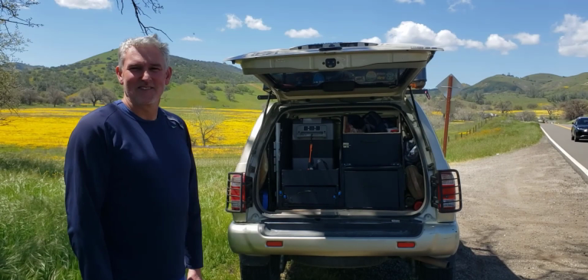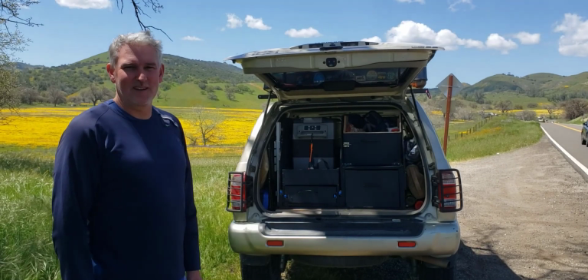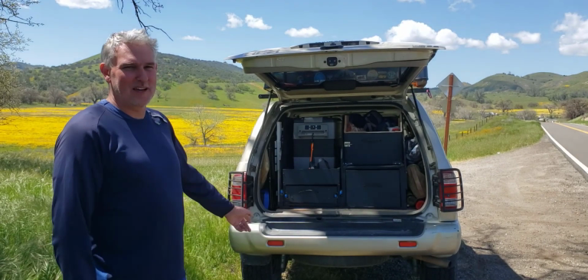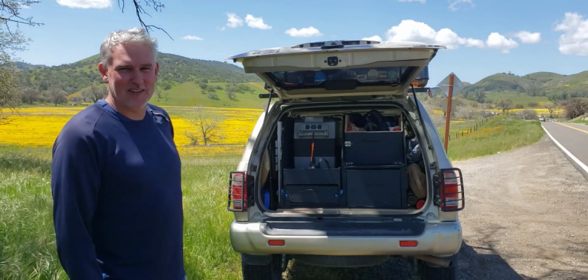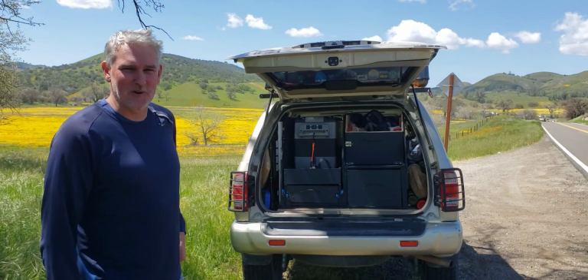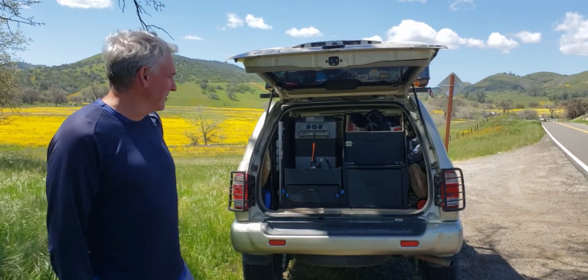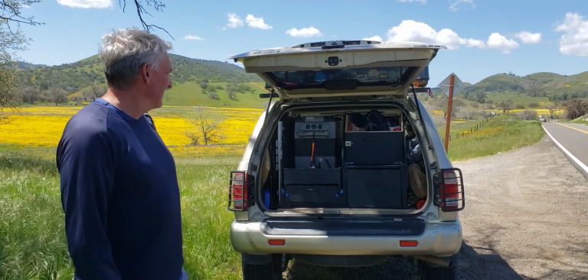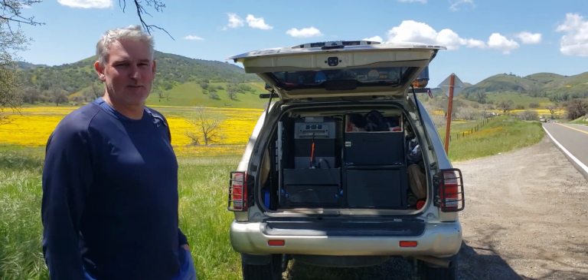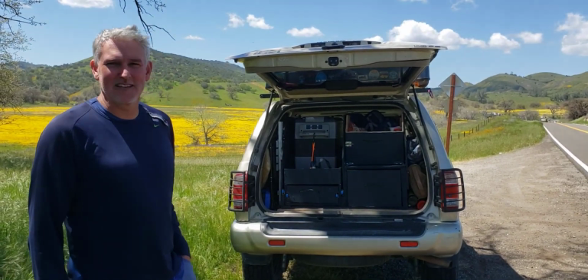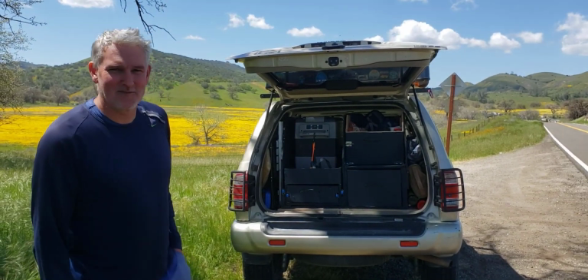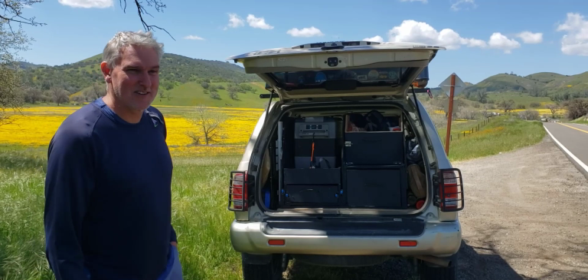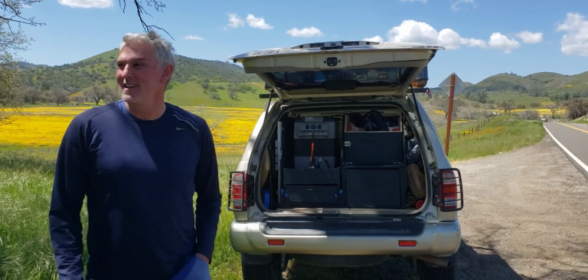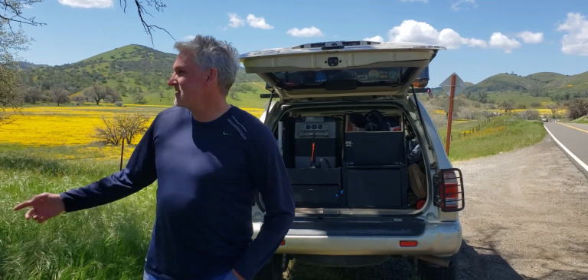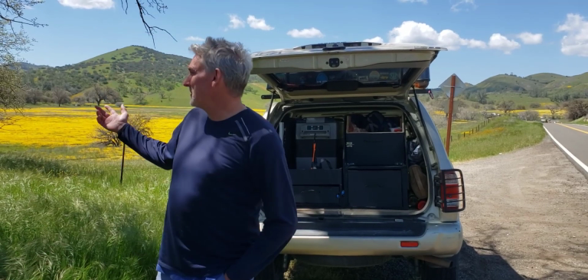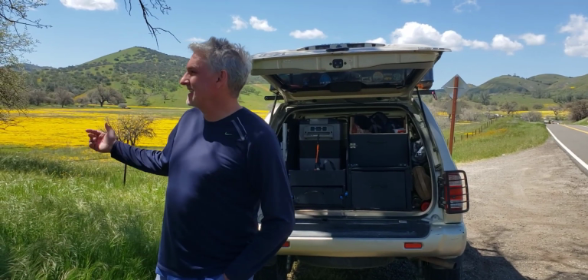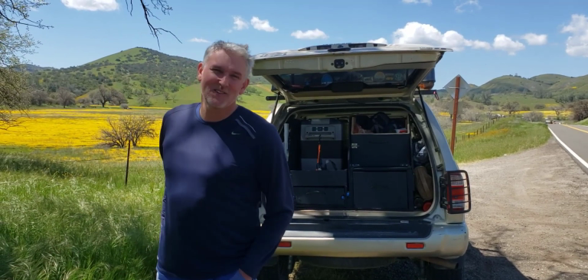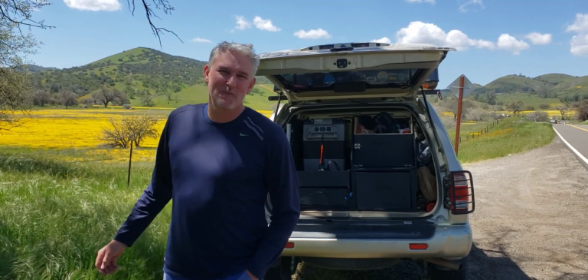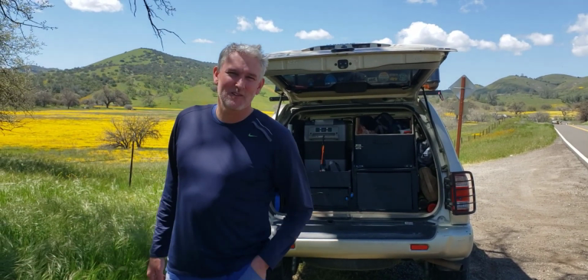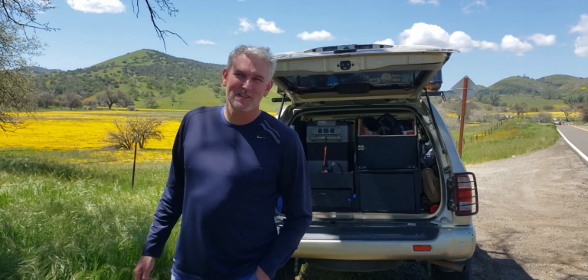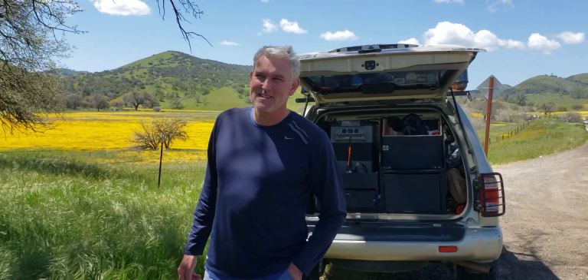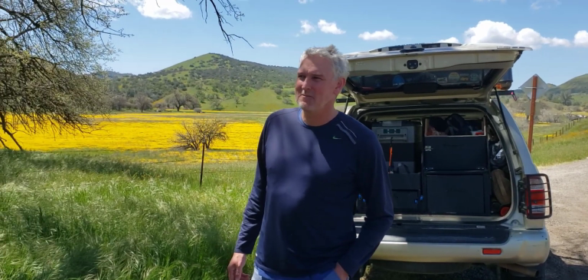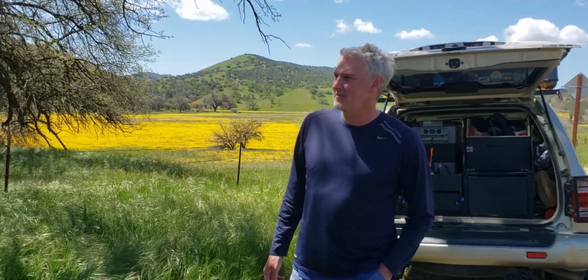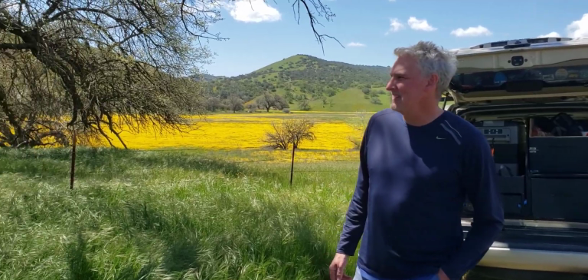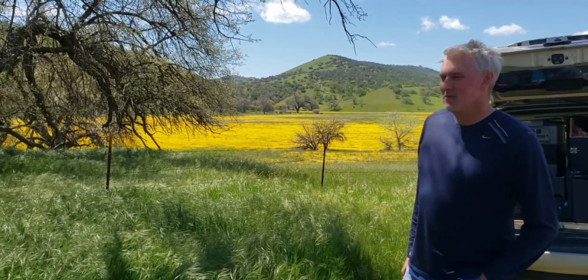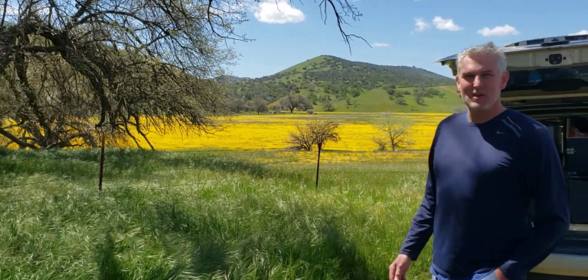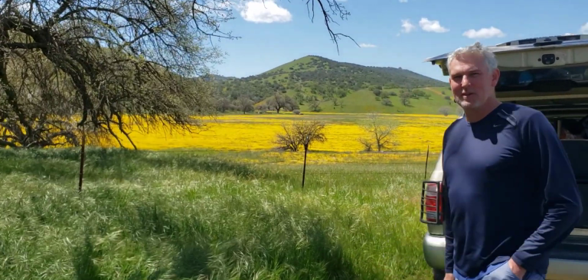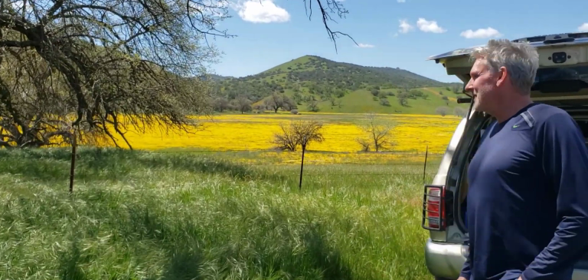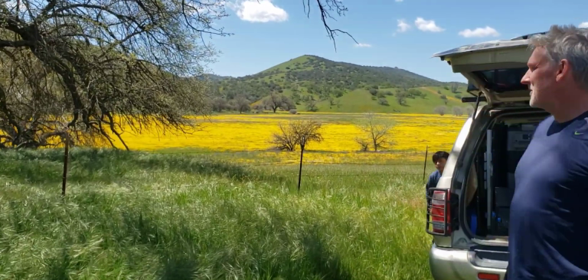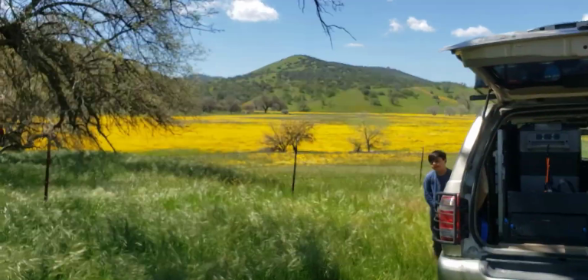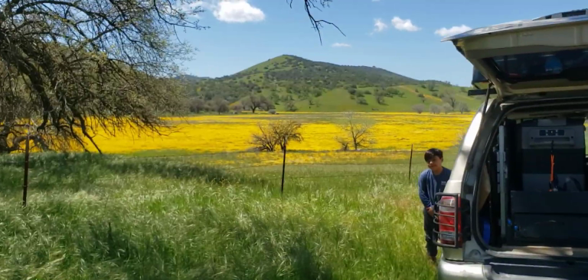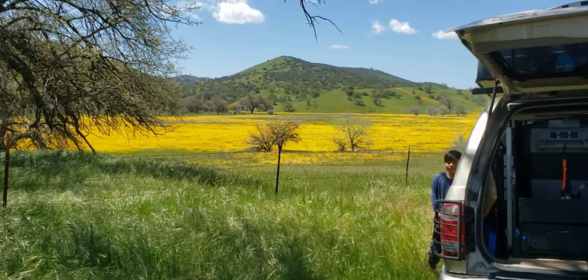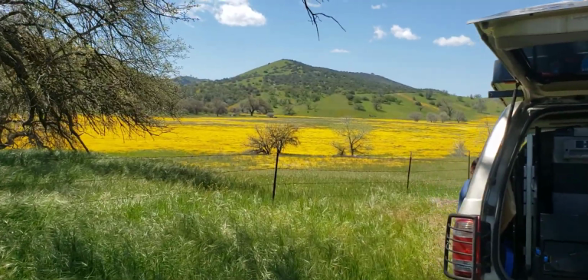So the benefit of having your kitchen with you, even if you're in an SUV, is you can stop at a place like this and cook the hamburgers real quick. So that's exactly what we're going to do. We saw a beautiful view and thought, hey, this would be a great time to have lunch.